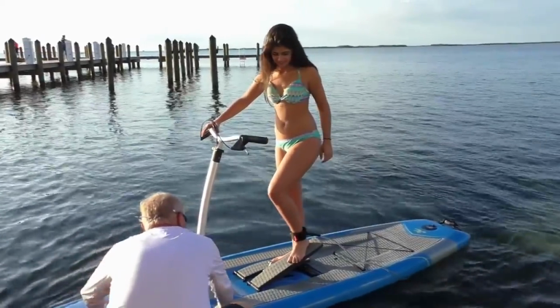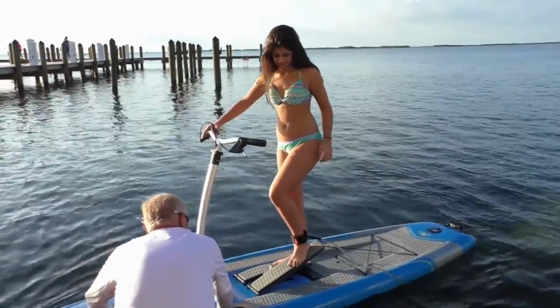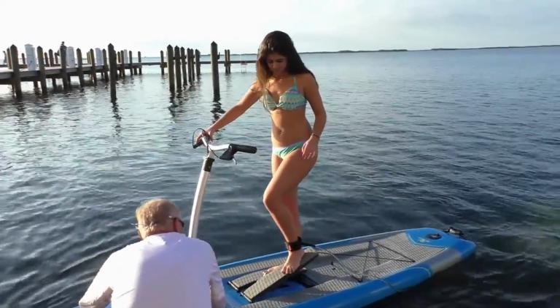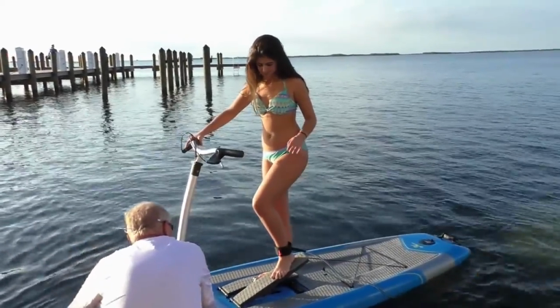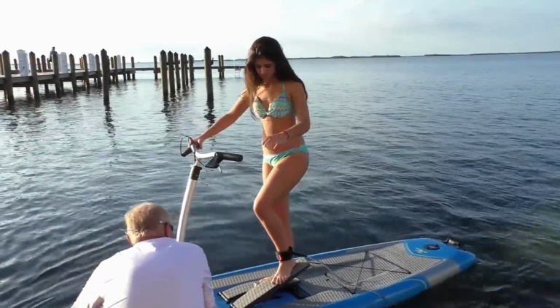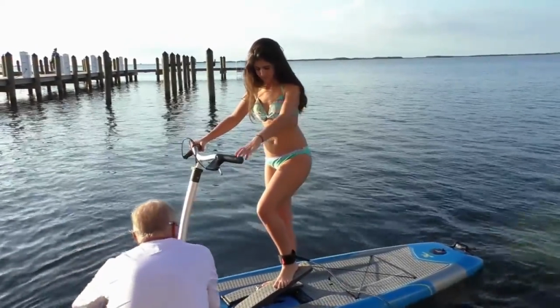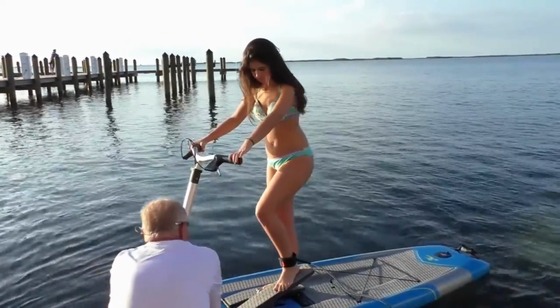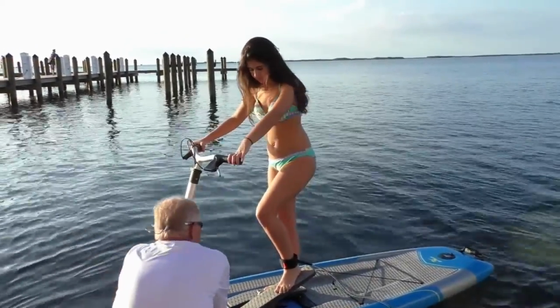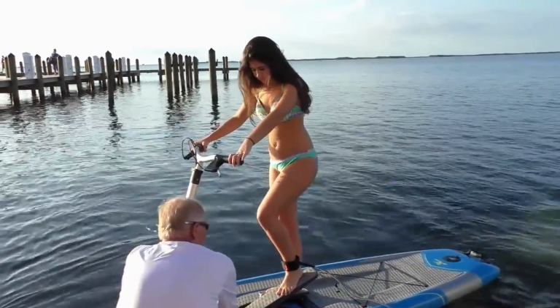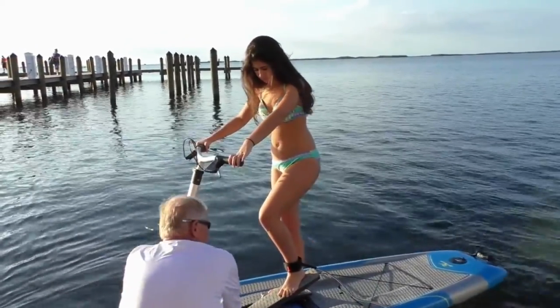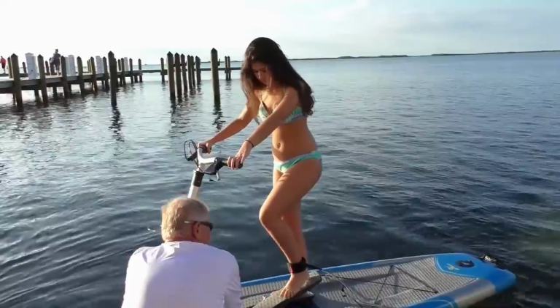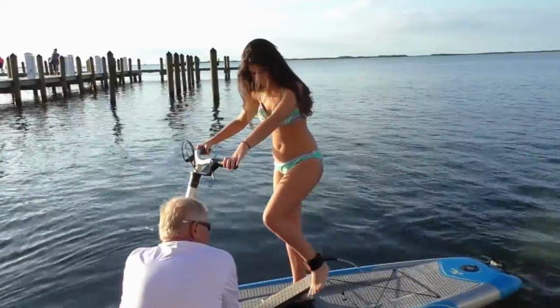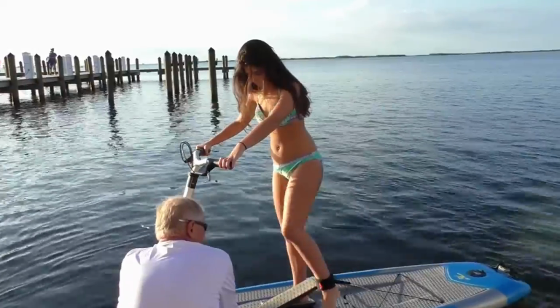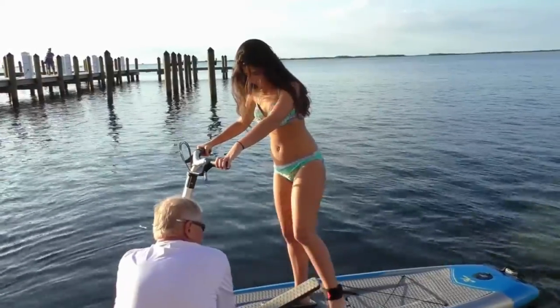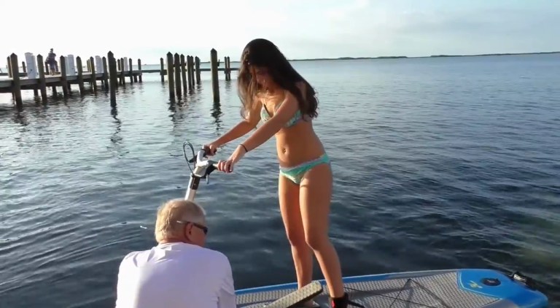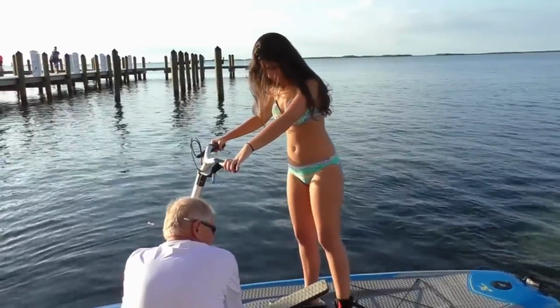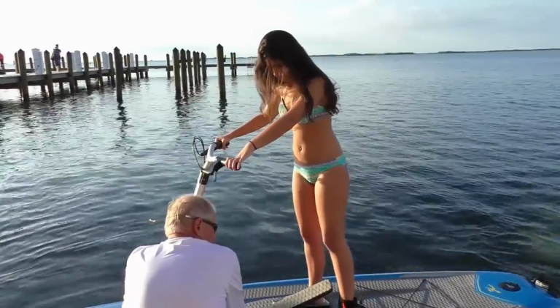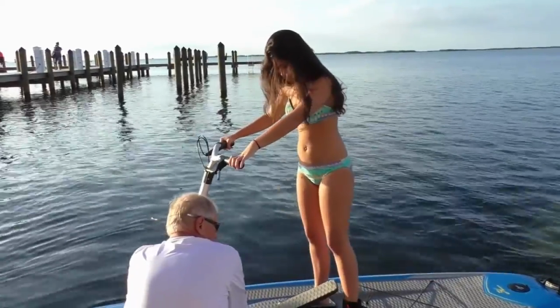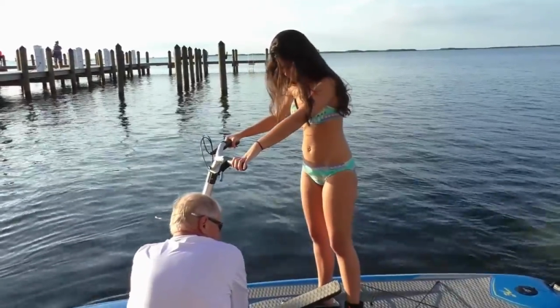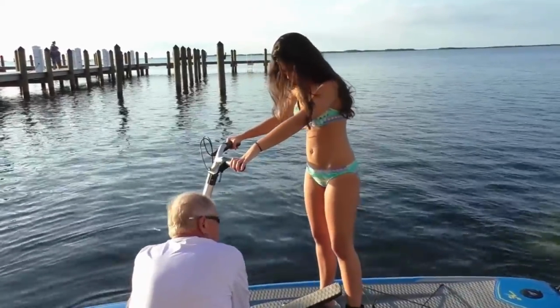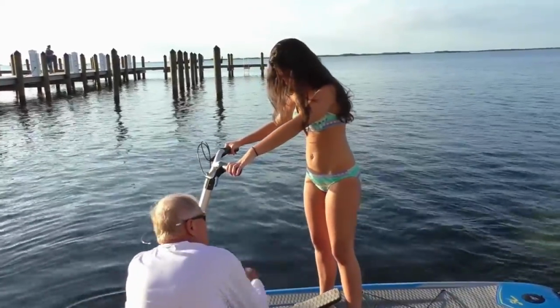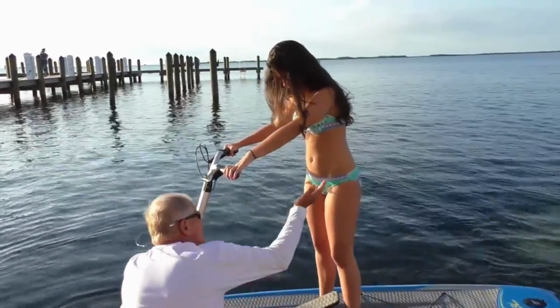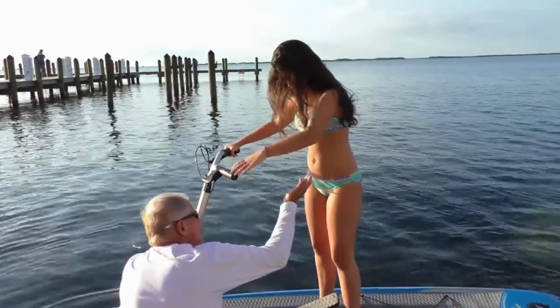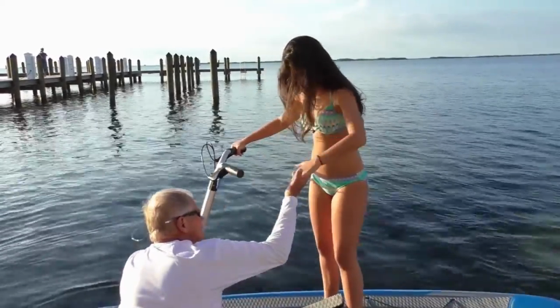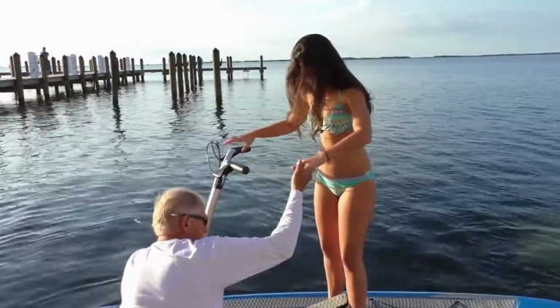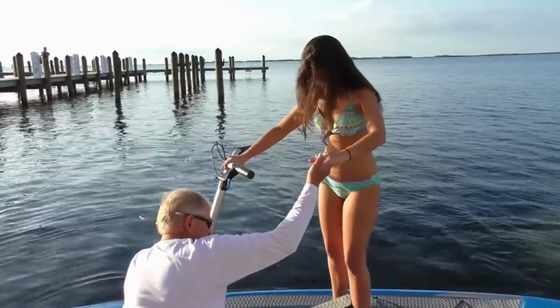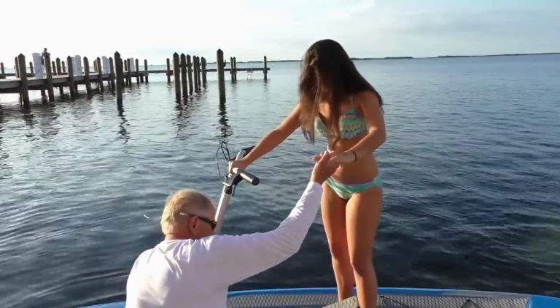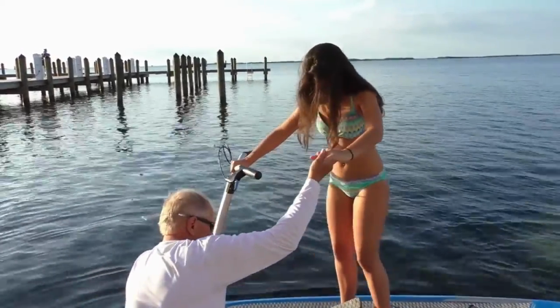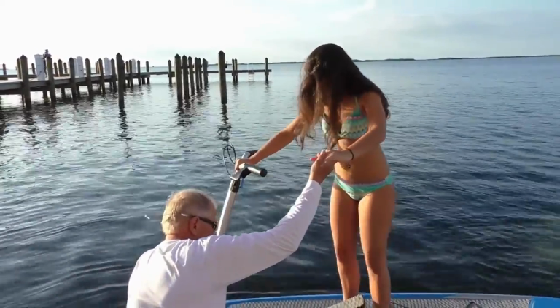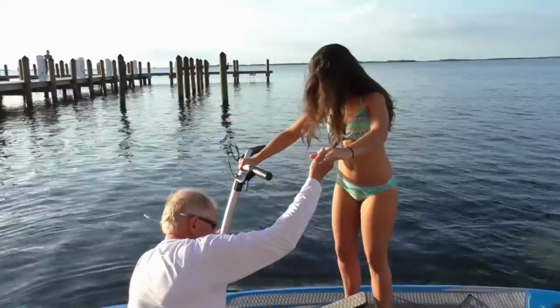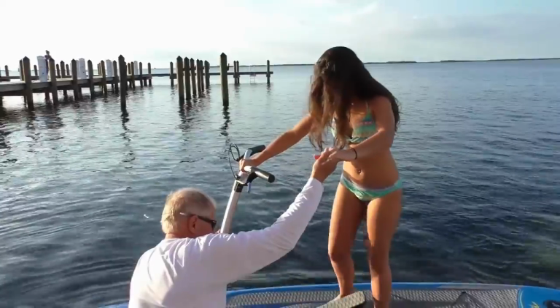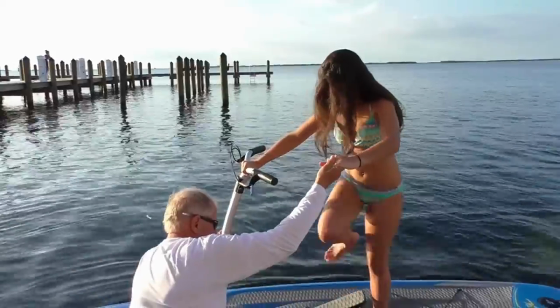We were making fun of the girl out there on the regular paddleboard. Oh no, don't do that. It's like you're going so slow. Okay, come on over. That's it, perfect.